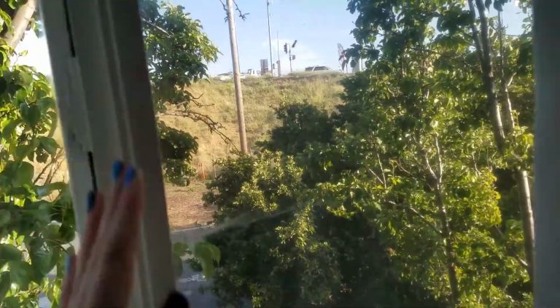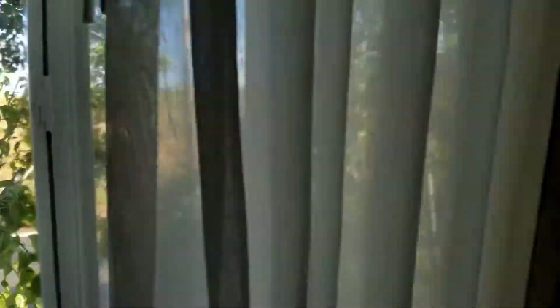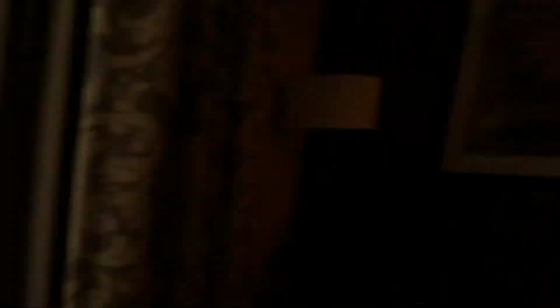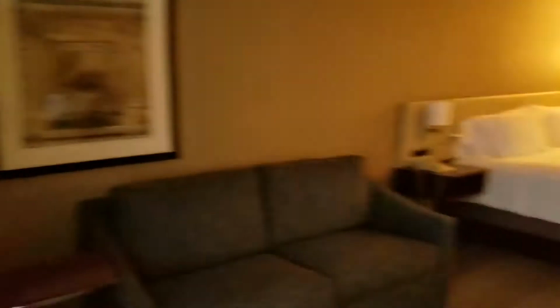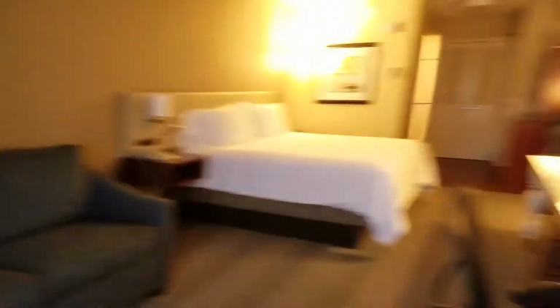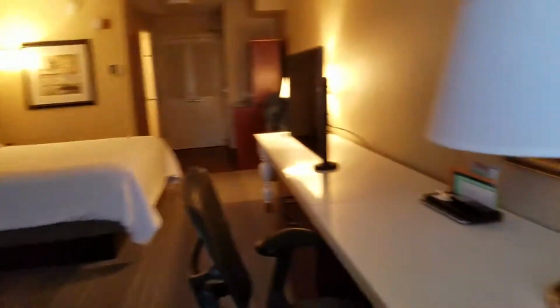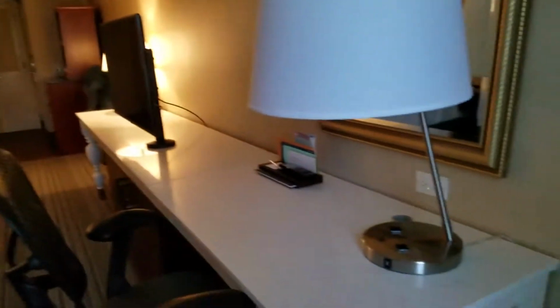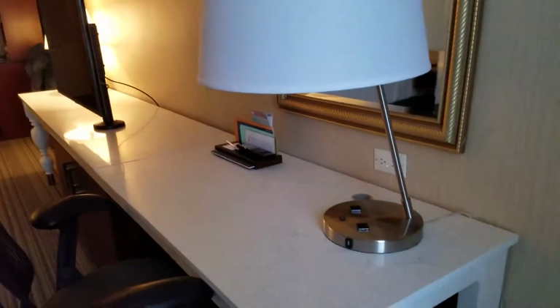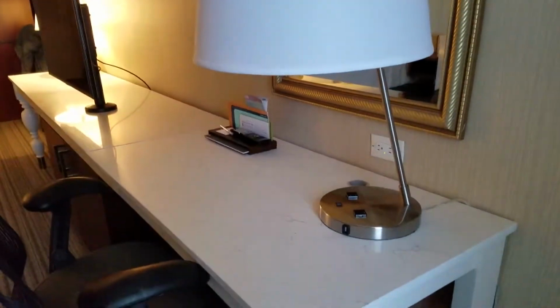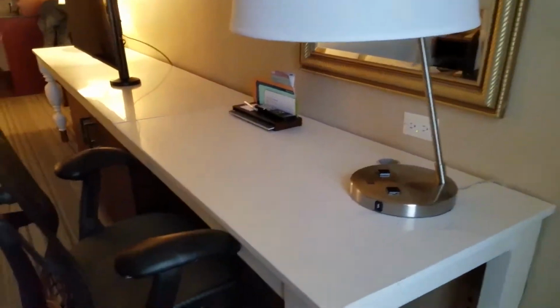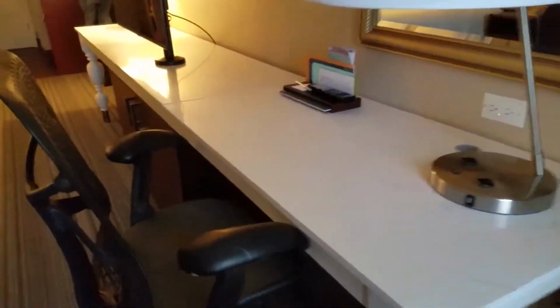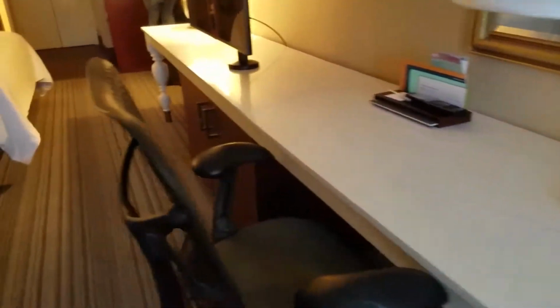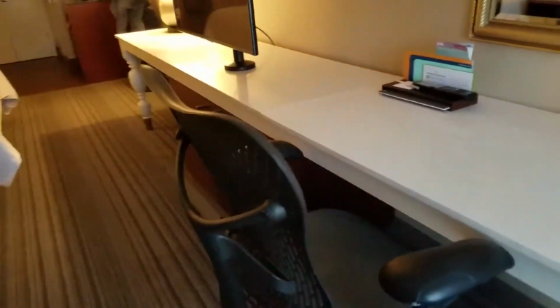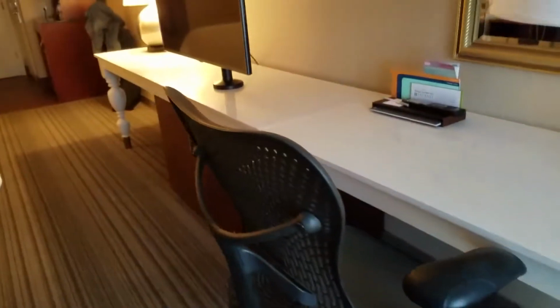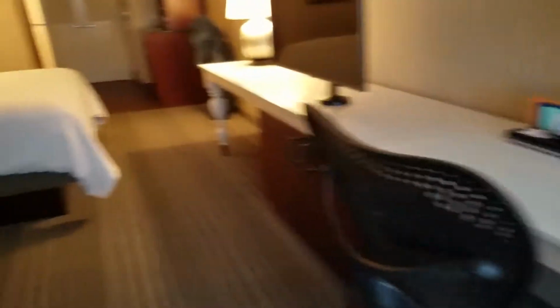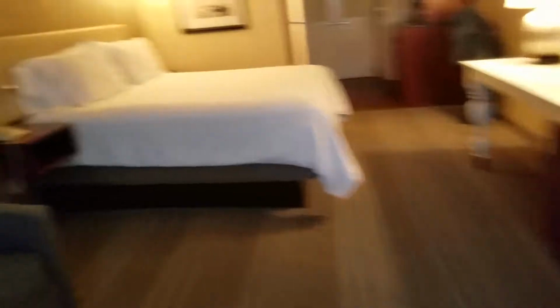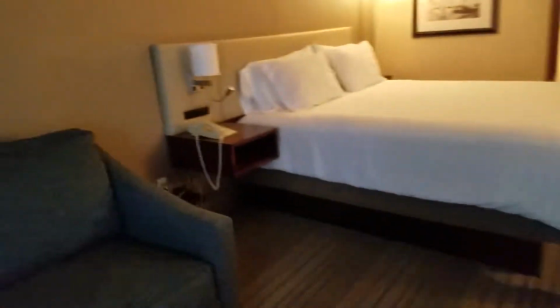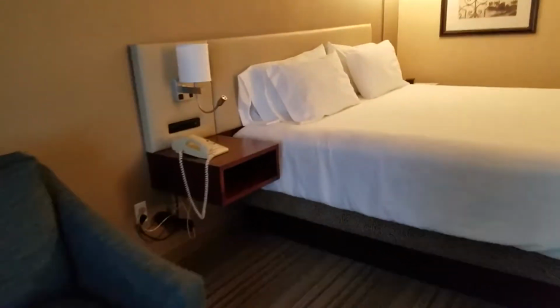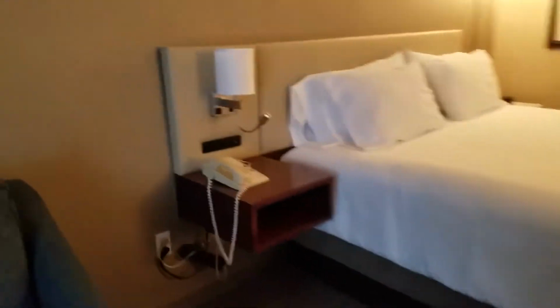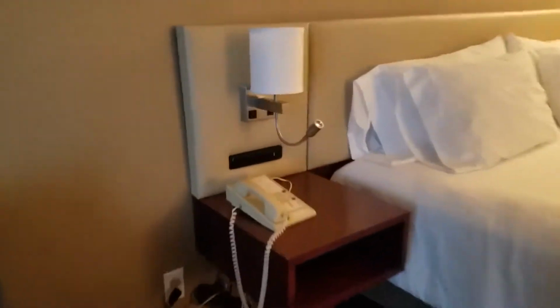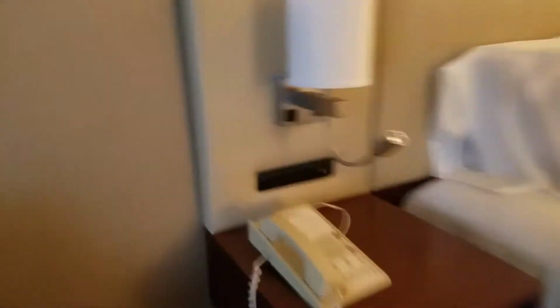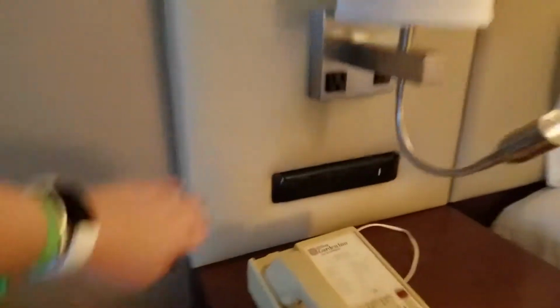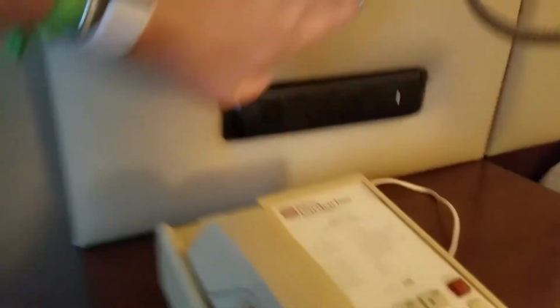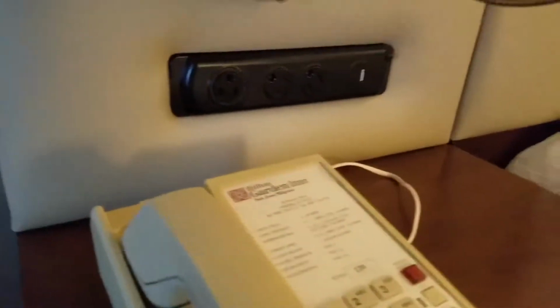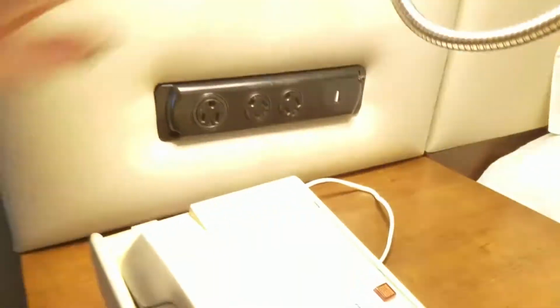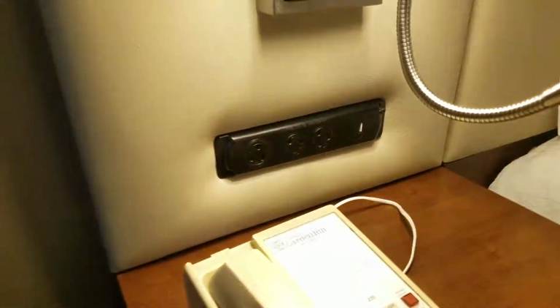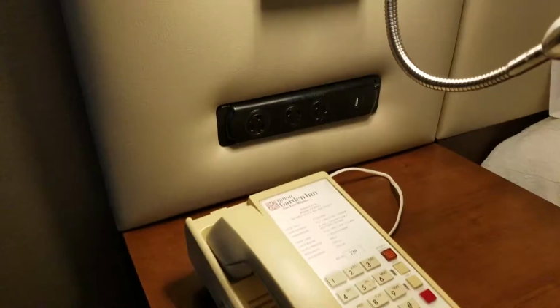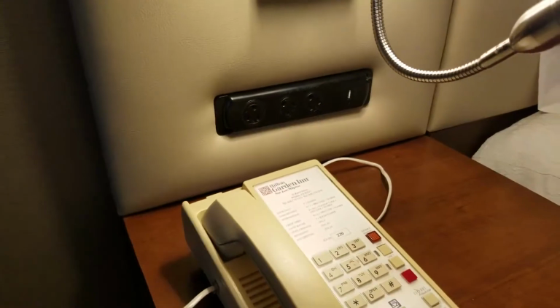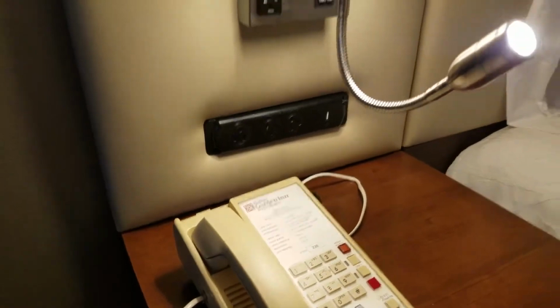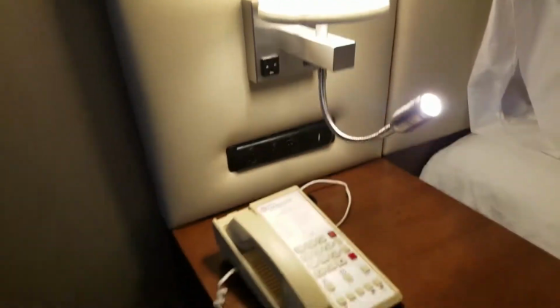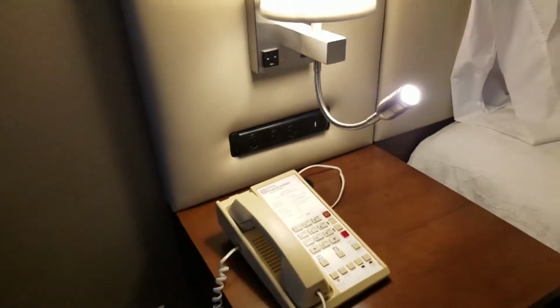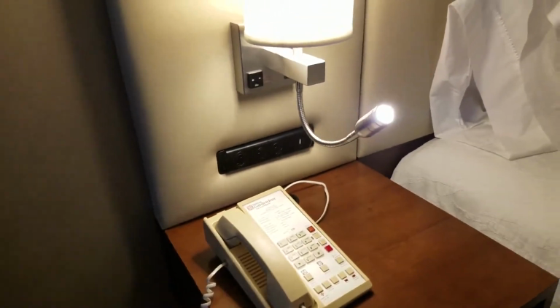Going back over here, you've got lots of outlets at the desk and a comfy chair. Next to the bed you have USB outlets as well as regular outlets, and a little side reading lamp.